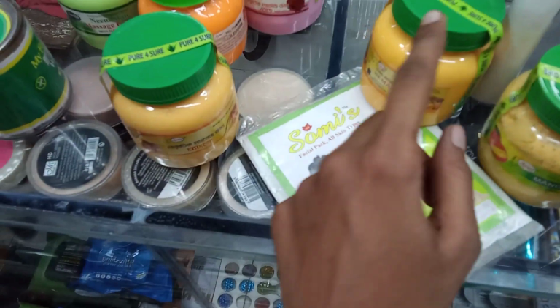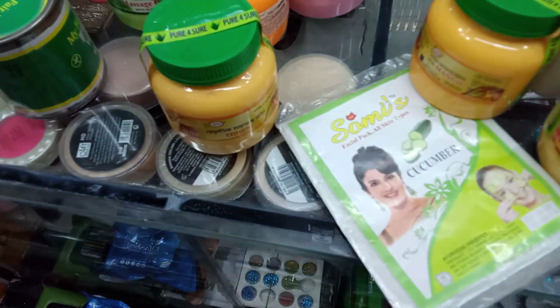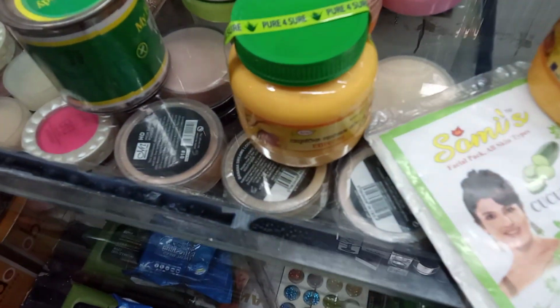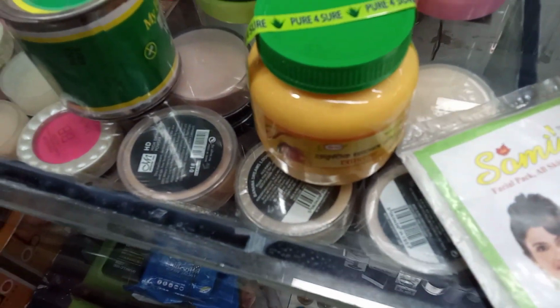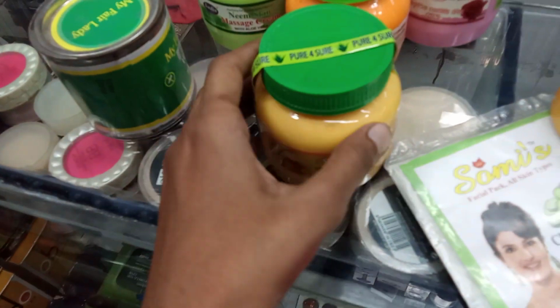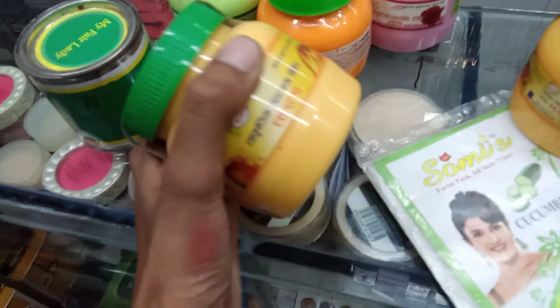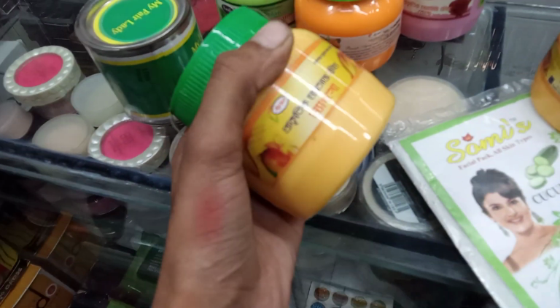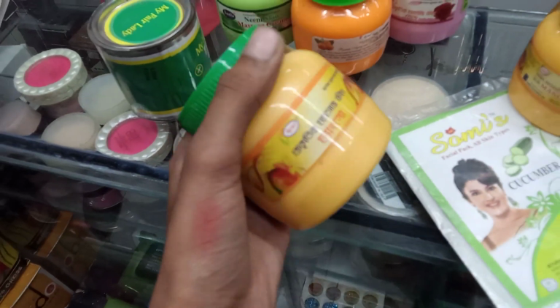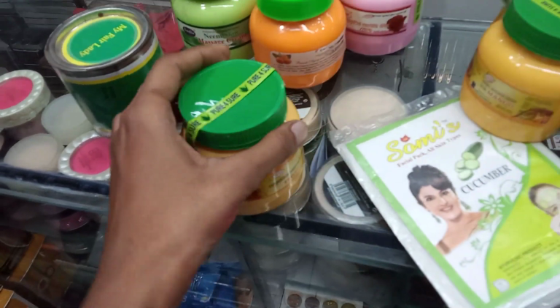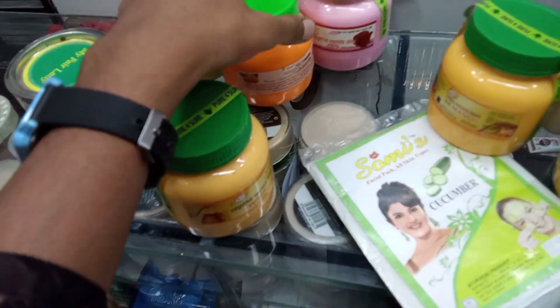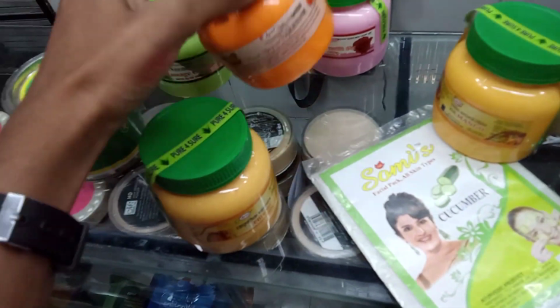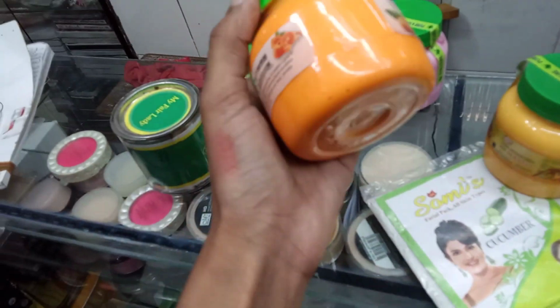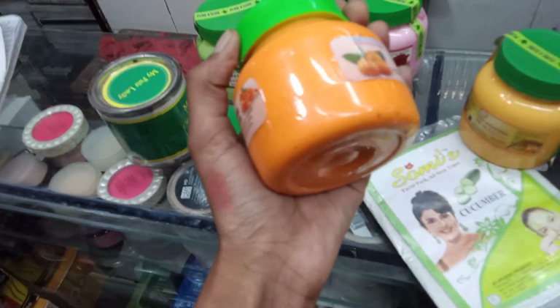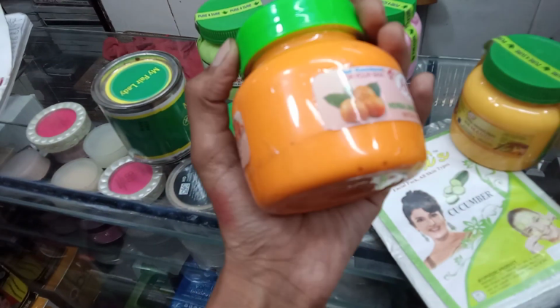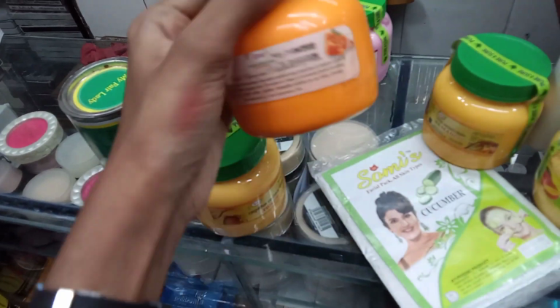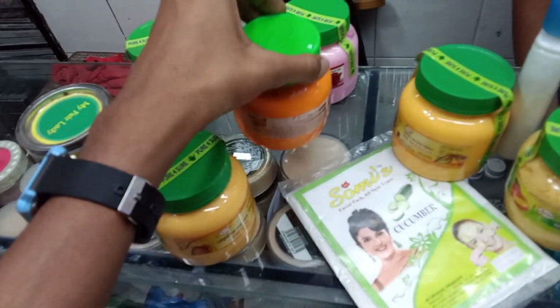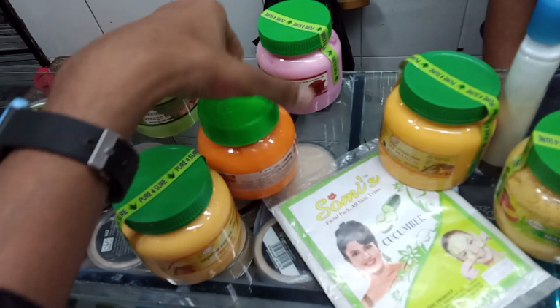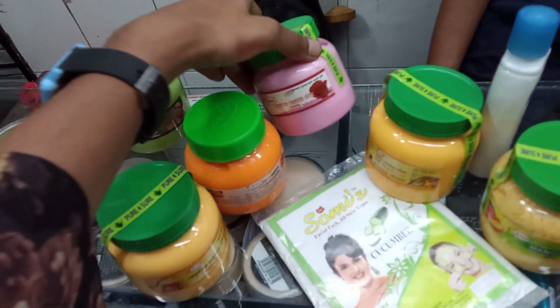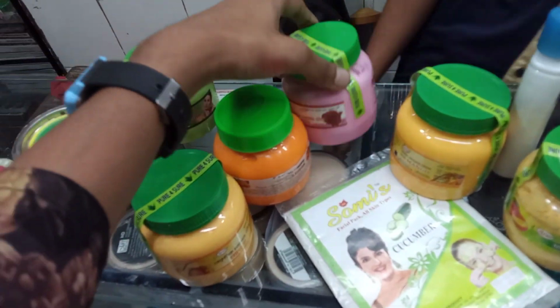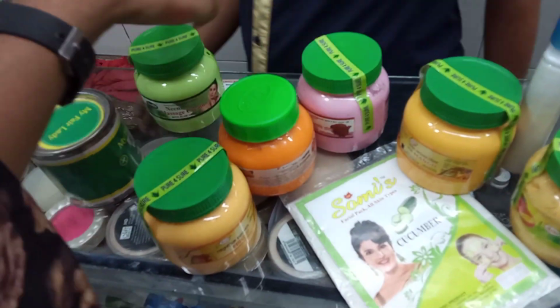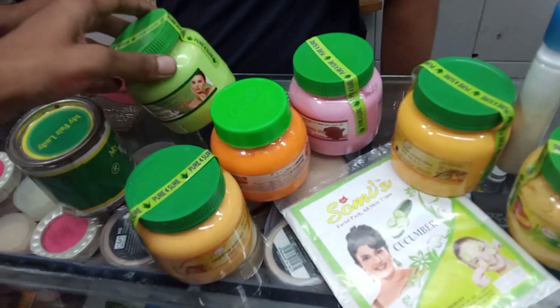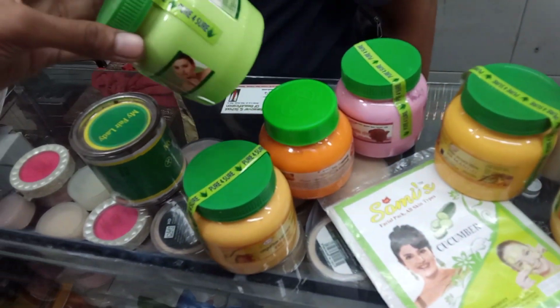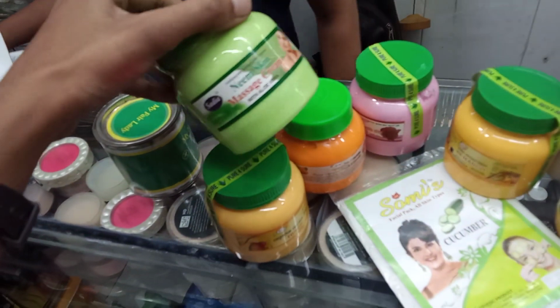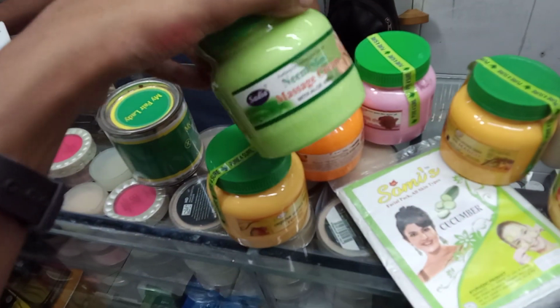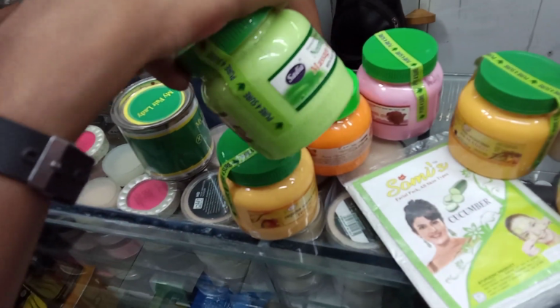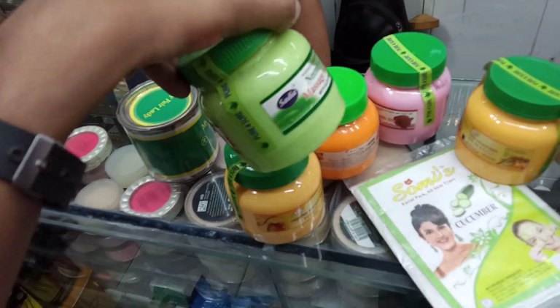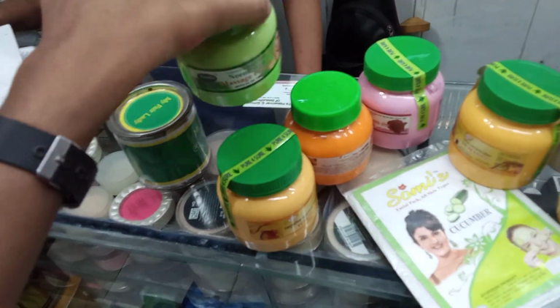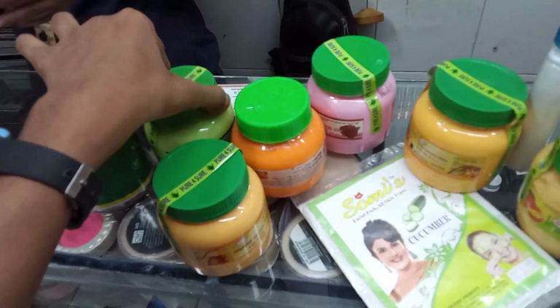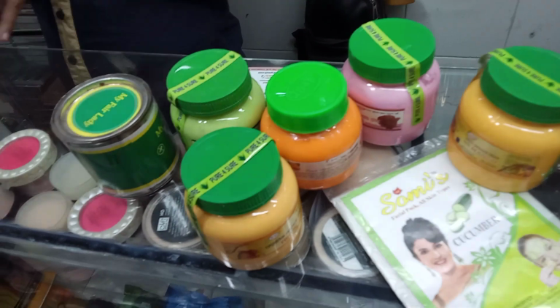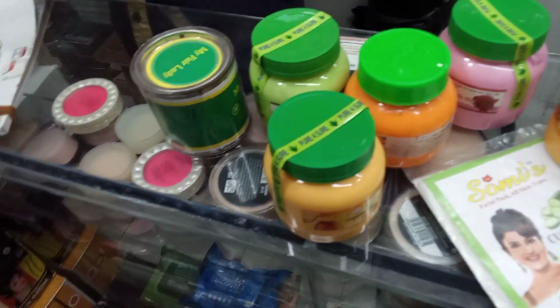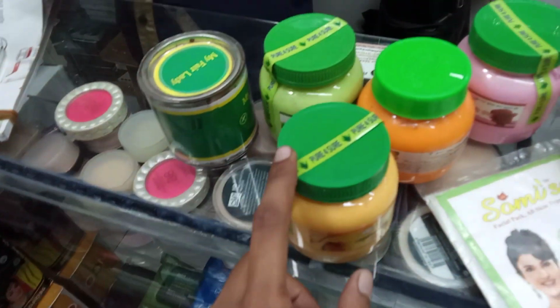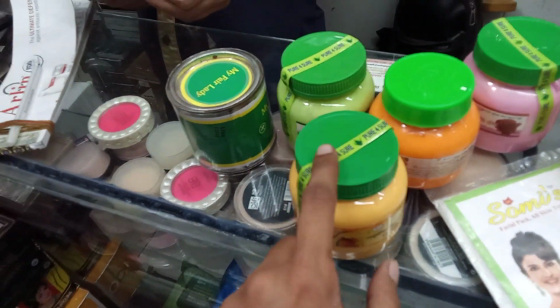Here are some flavors available: there are mango flavors, orange flavors, rose flavors, and new flavors. I am wondering how much the price is.